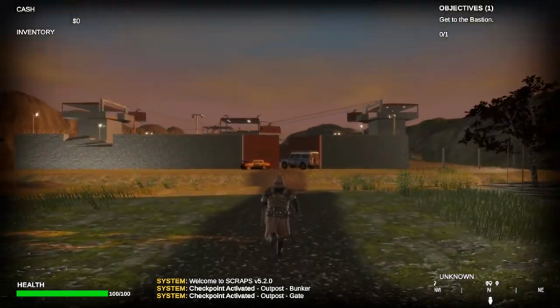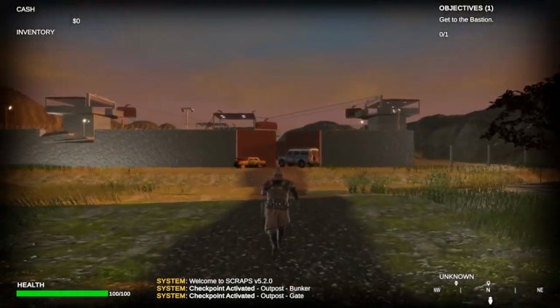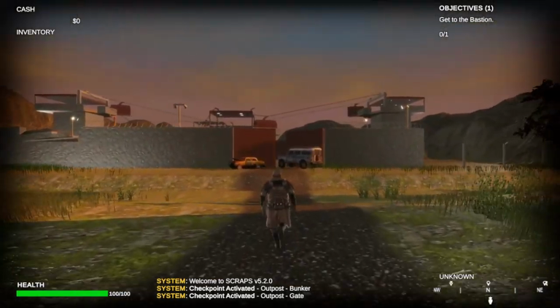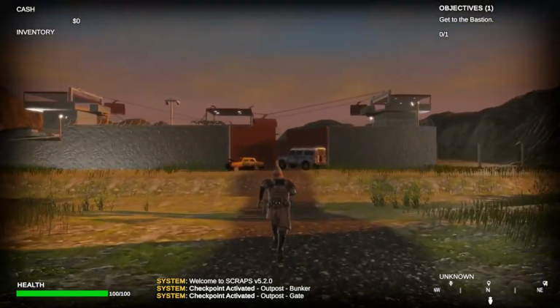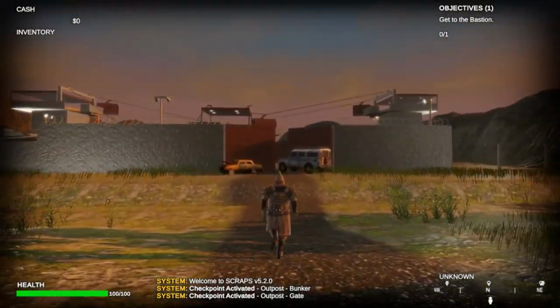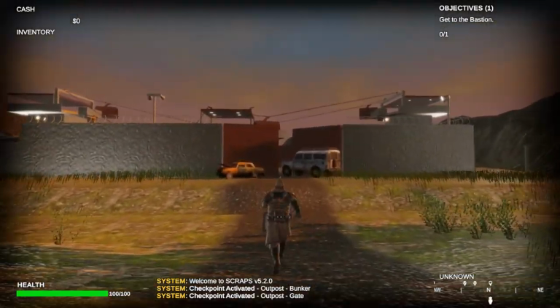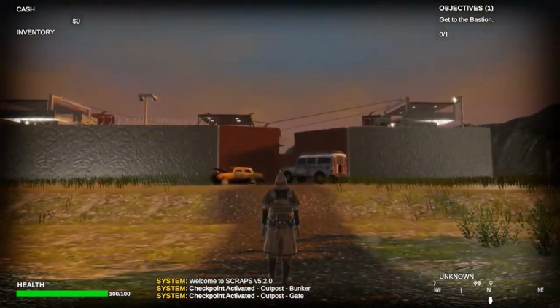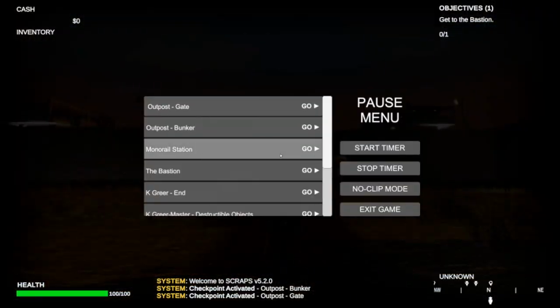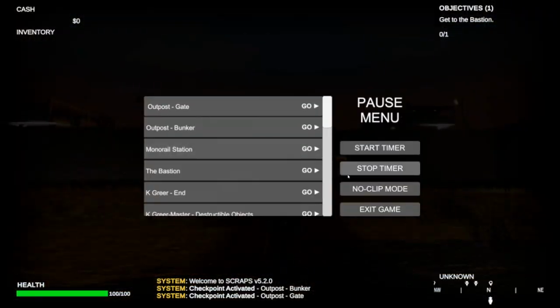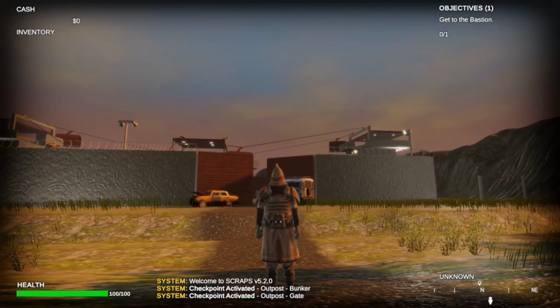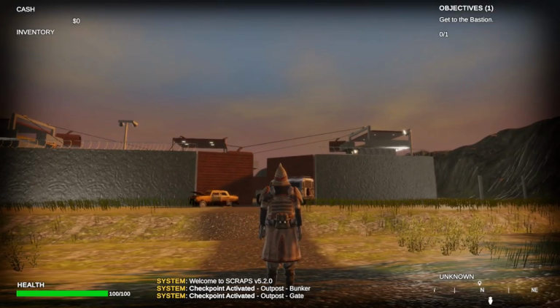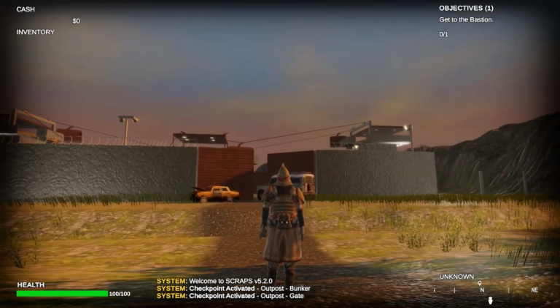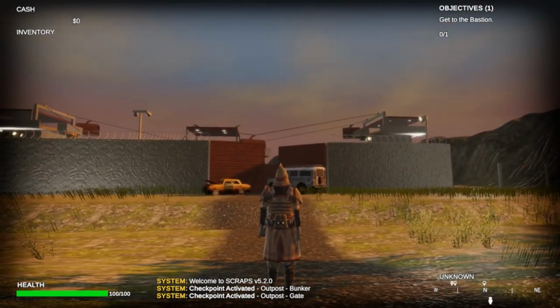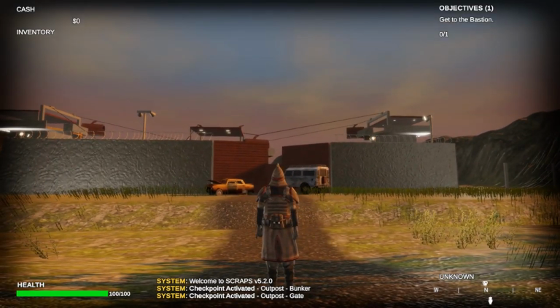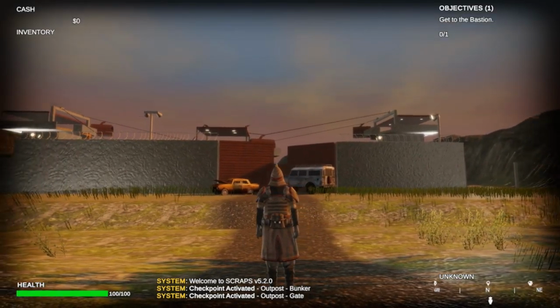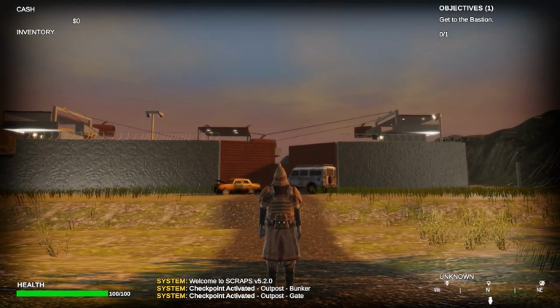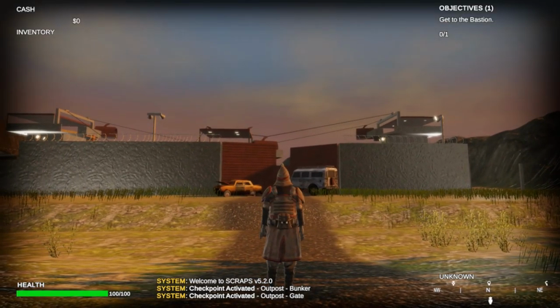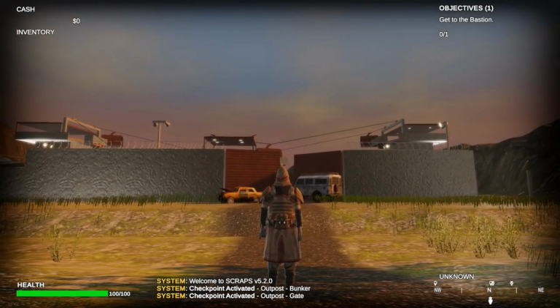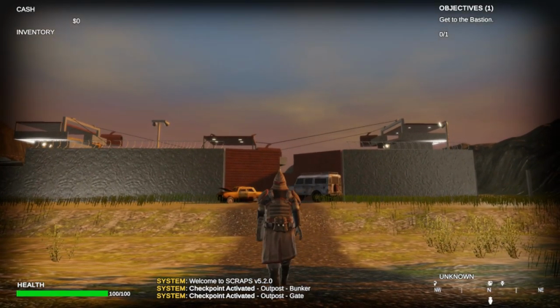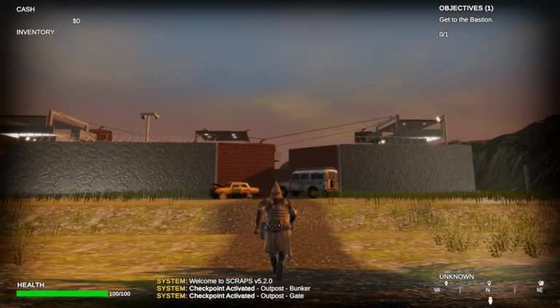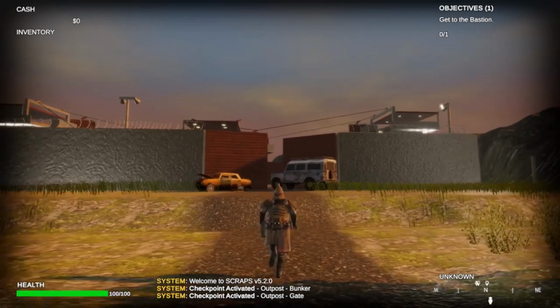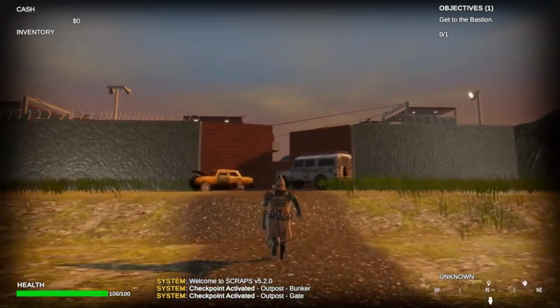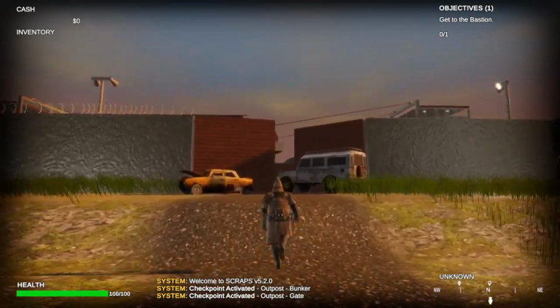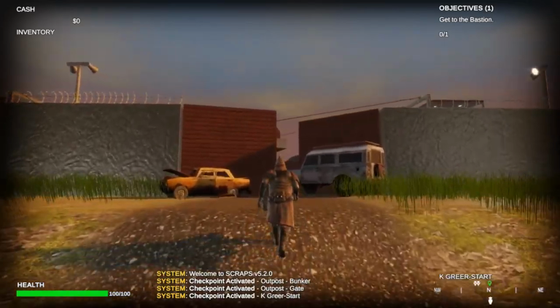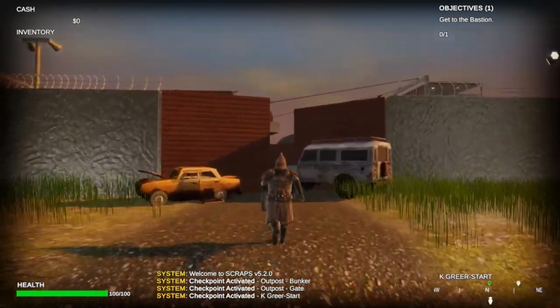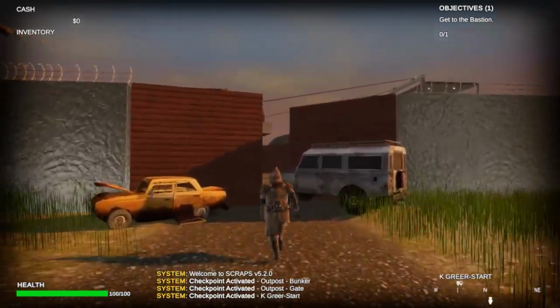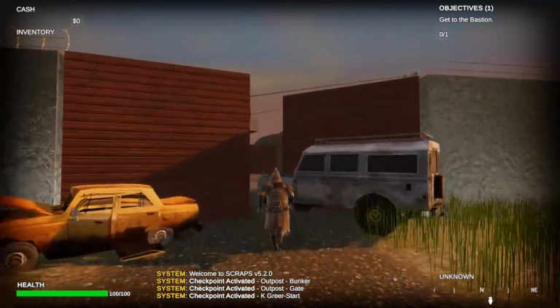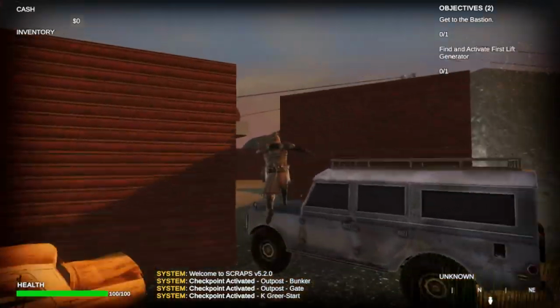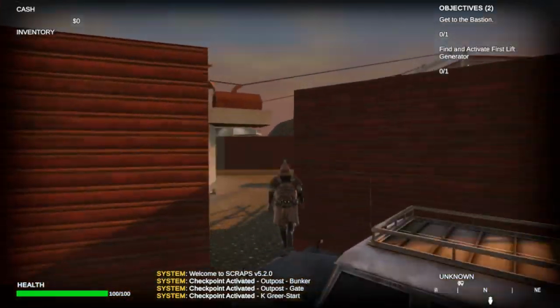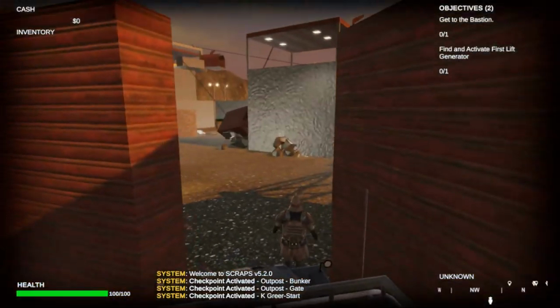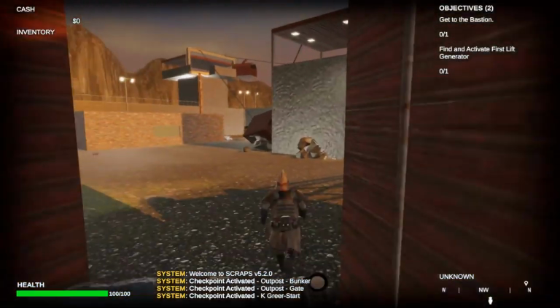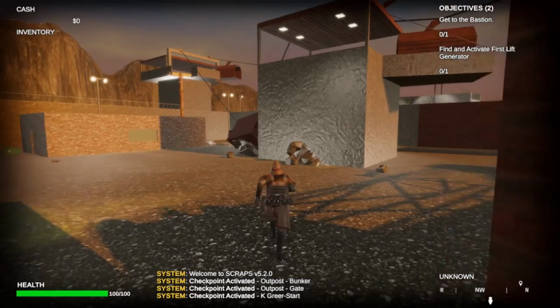Hello, my name is Kyle Greer. I am an online student with the game design course at Full Sail. This is Team Heliotrope's Scraps game, and this is my level: A Risky Retrieval. It's a military installation layout,